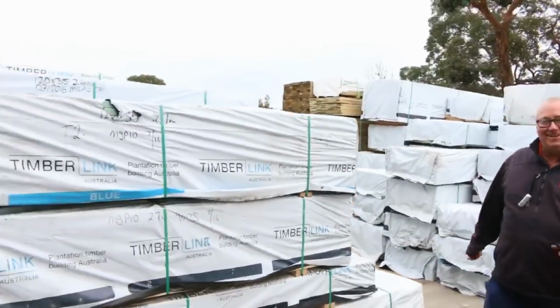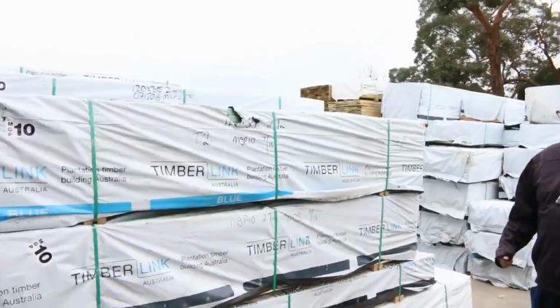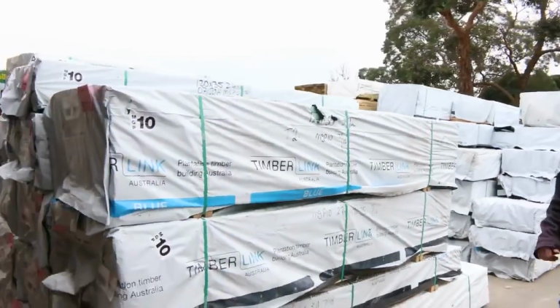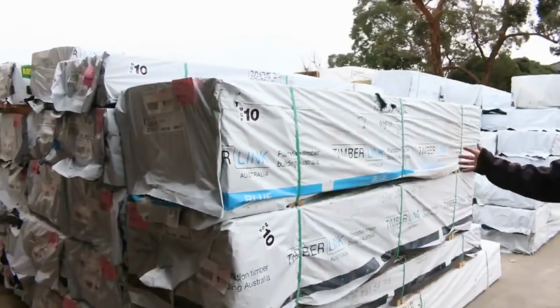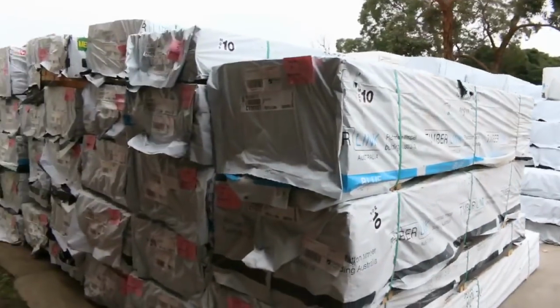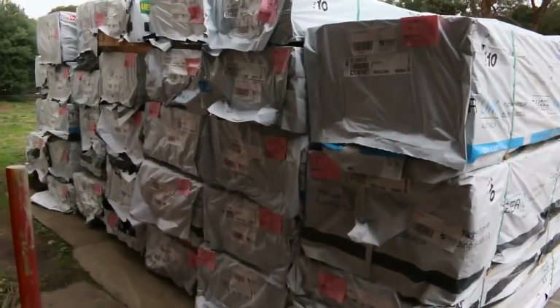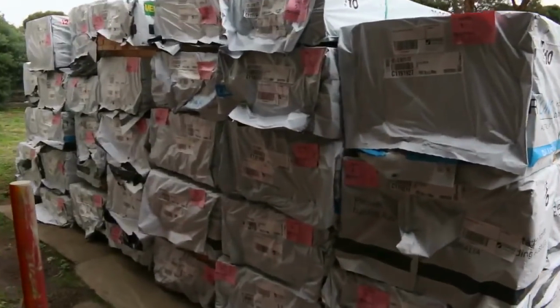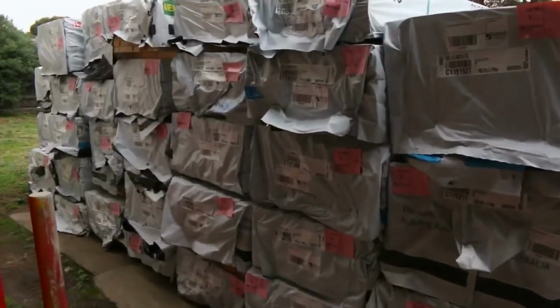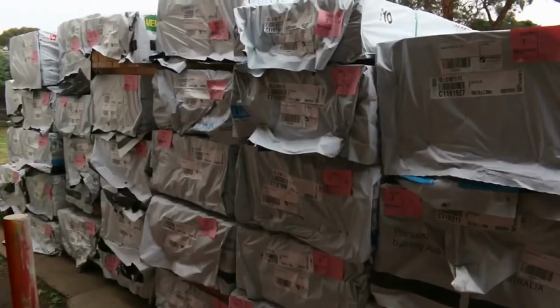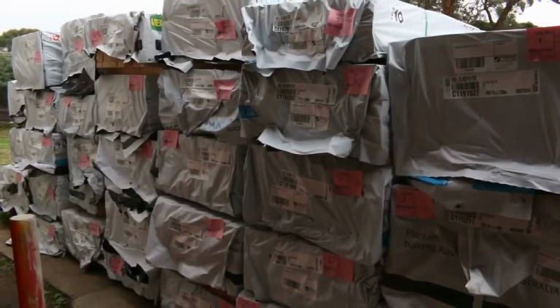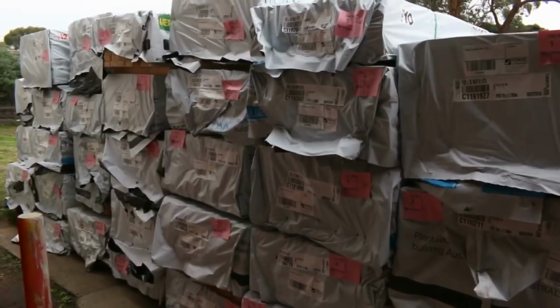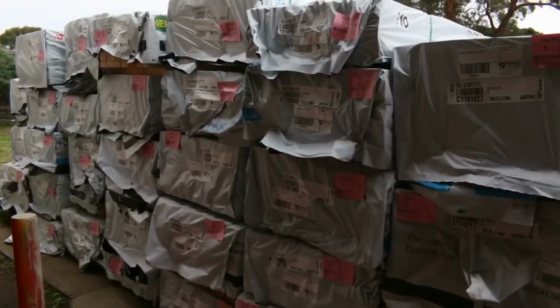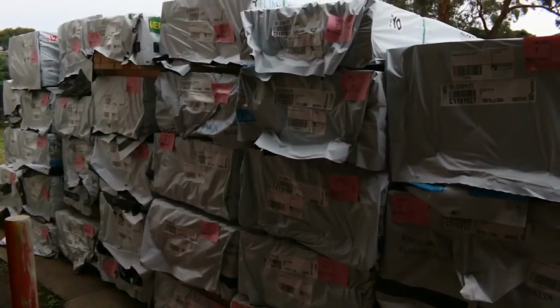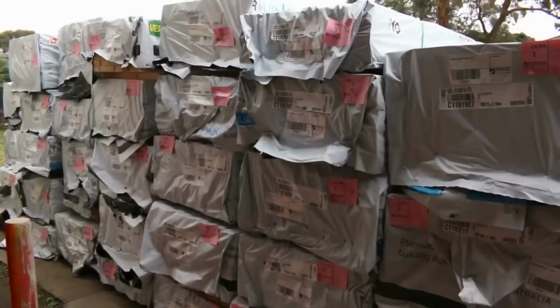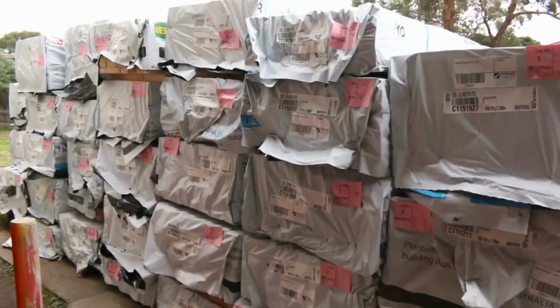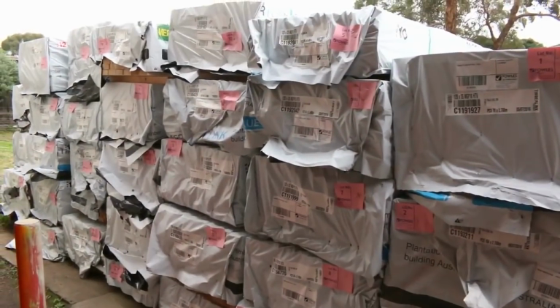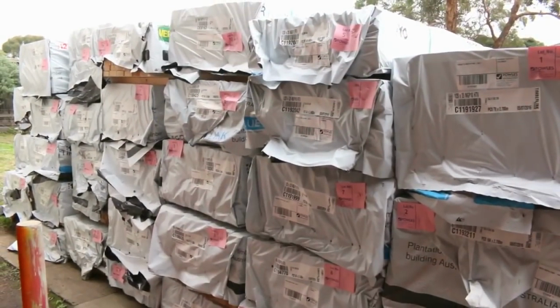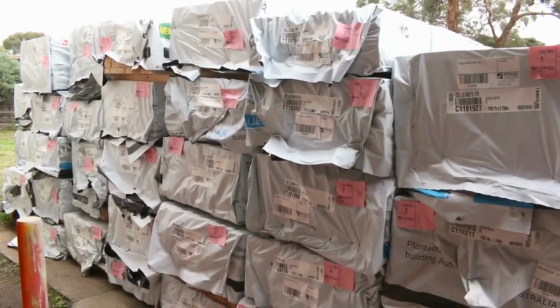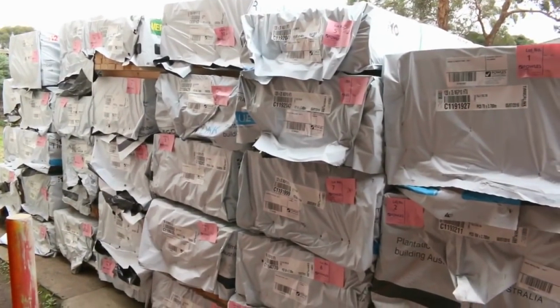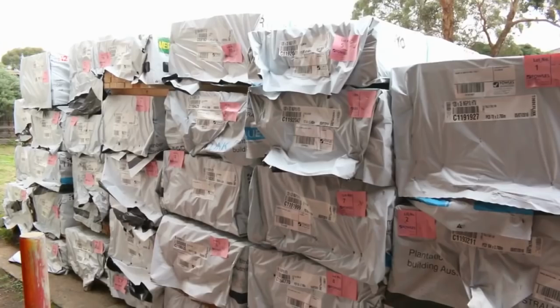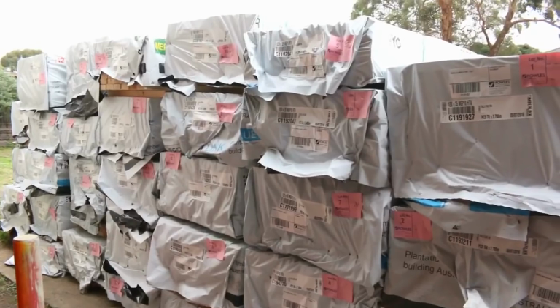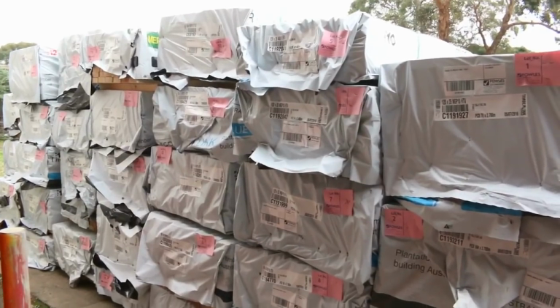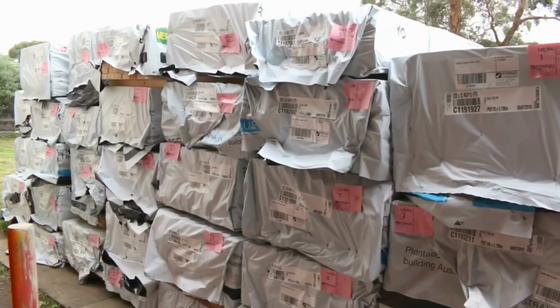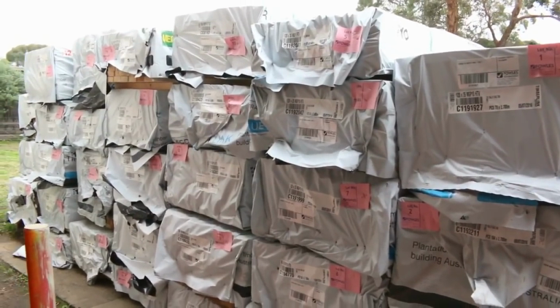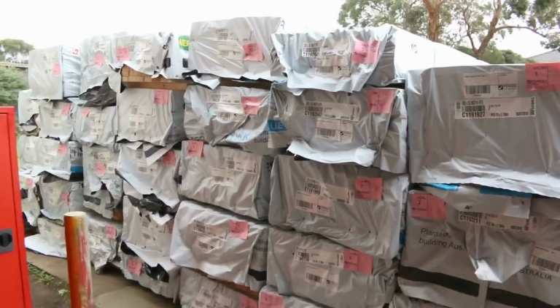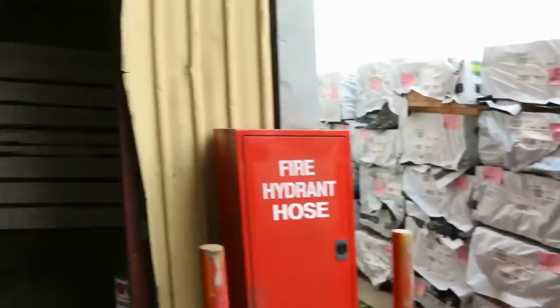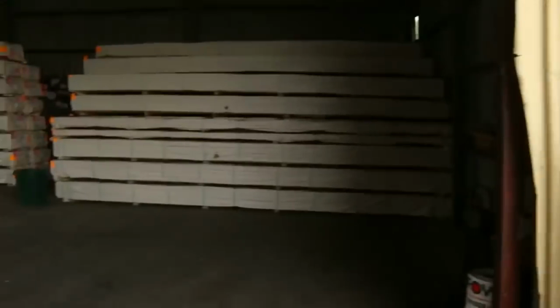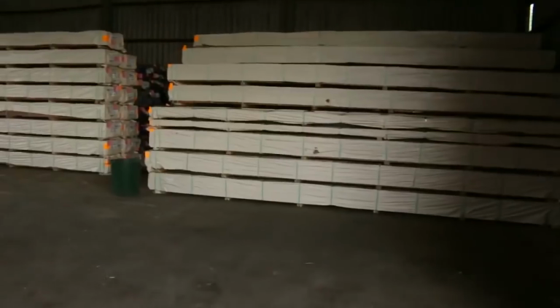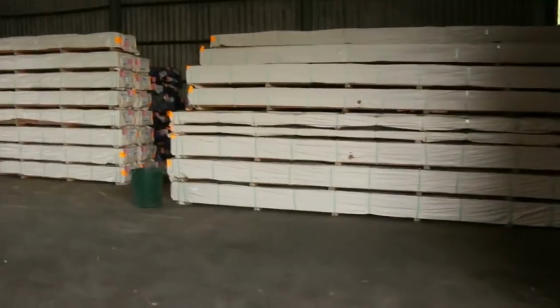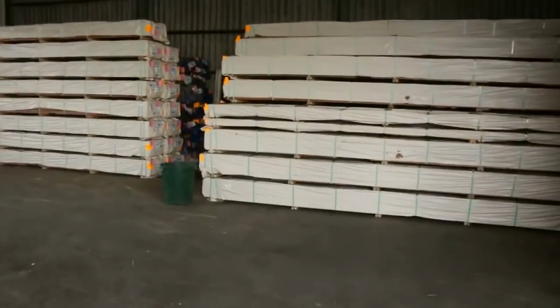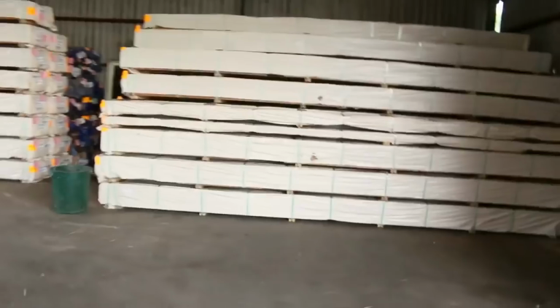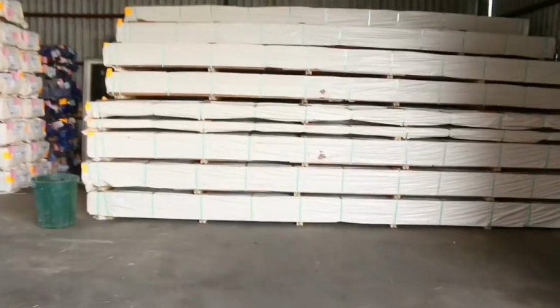It all starts off with this great stock — as you can see, a whole heap of nice fresh stock there. Make sure you're here right at the start and don't miss out on this. Inside the shed we've got heaps of awesome stock as well, including a massive load of Vic Ash.